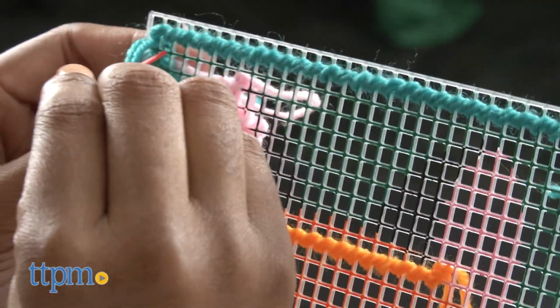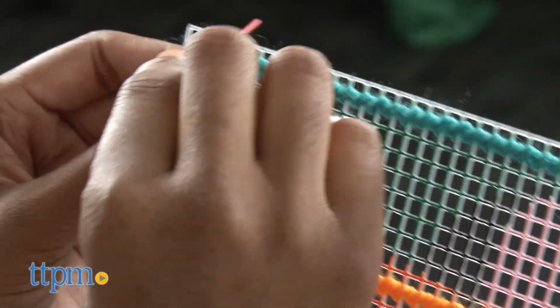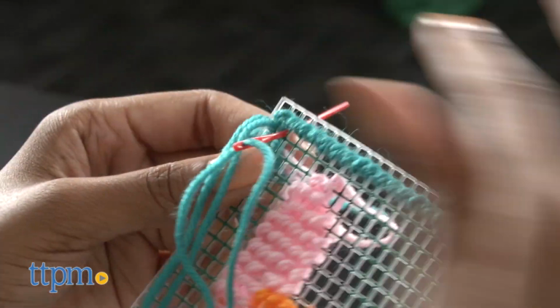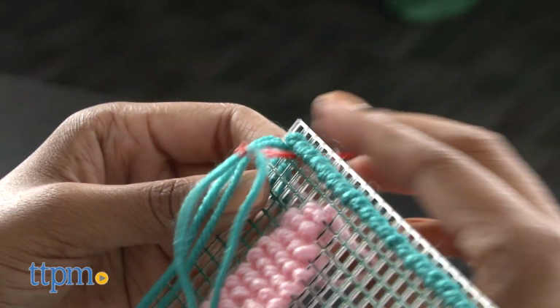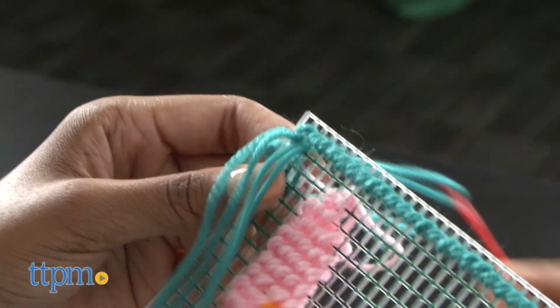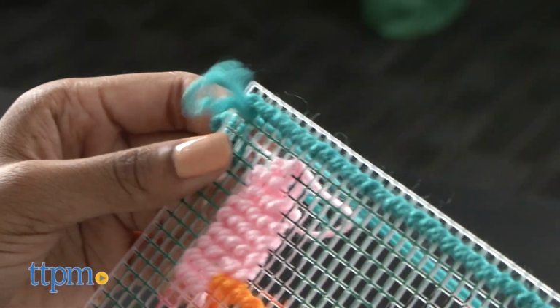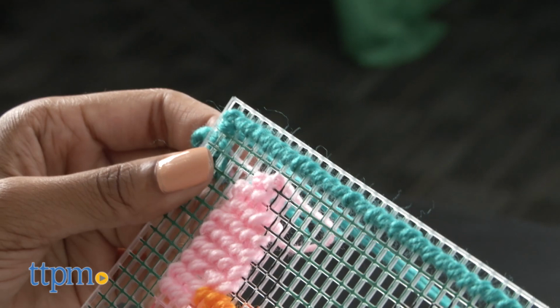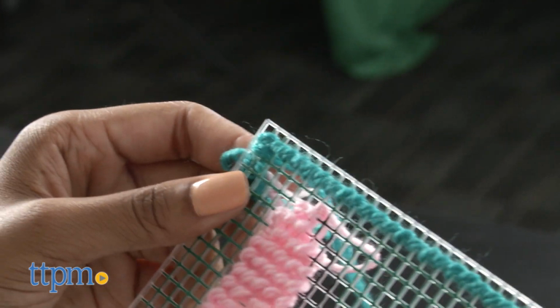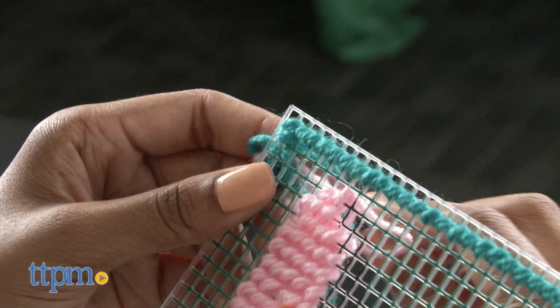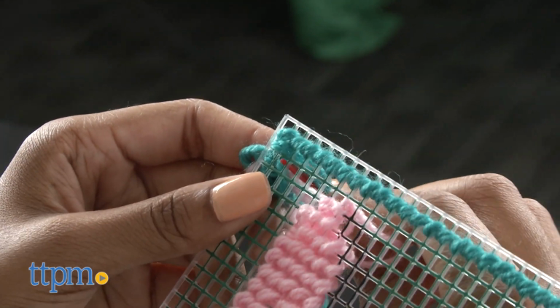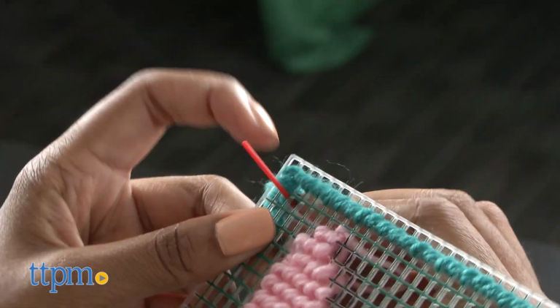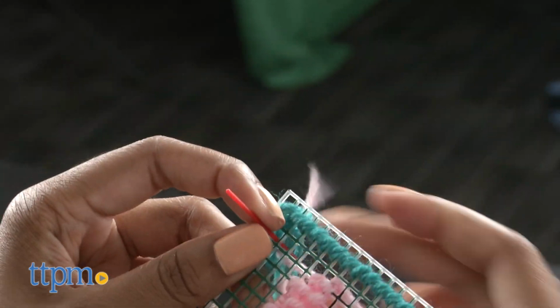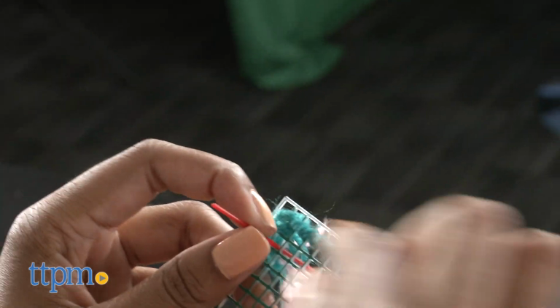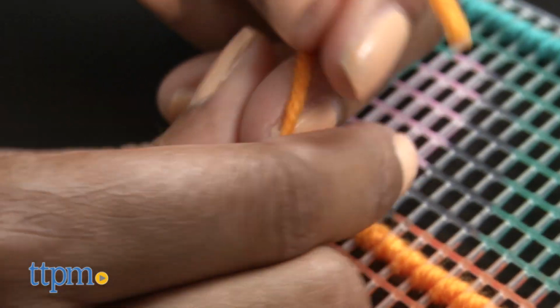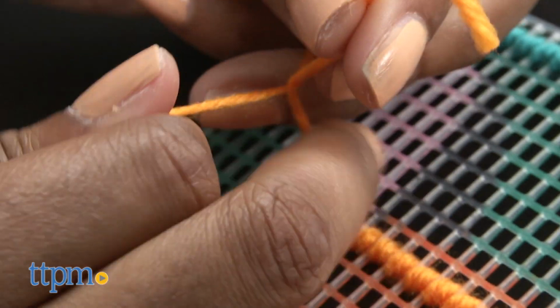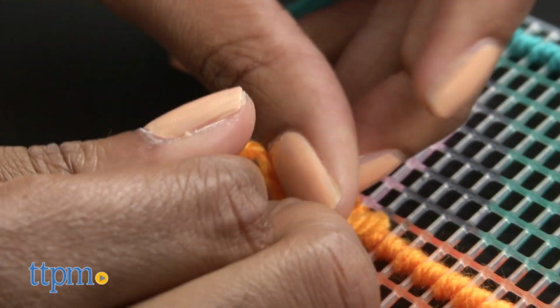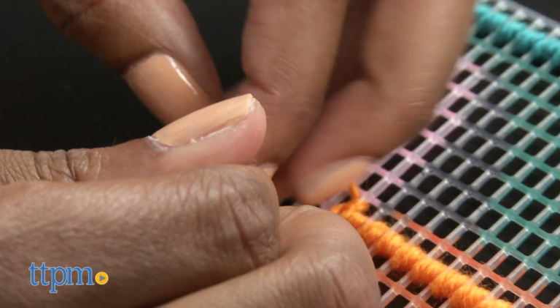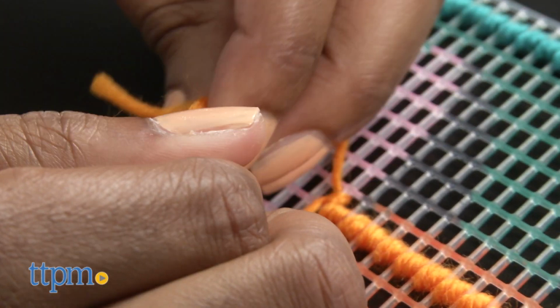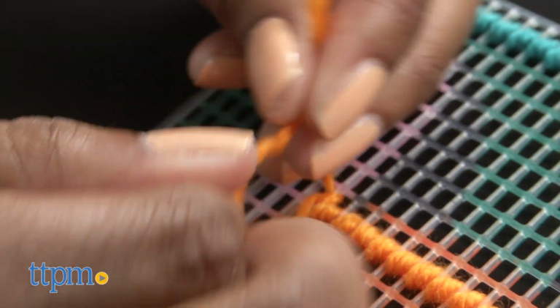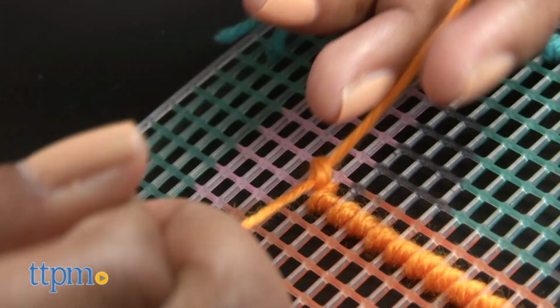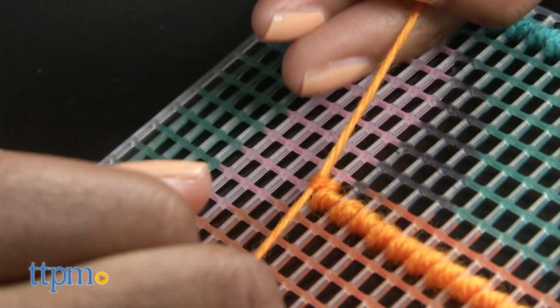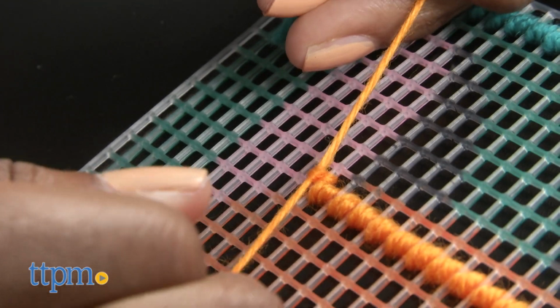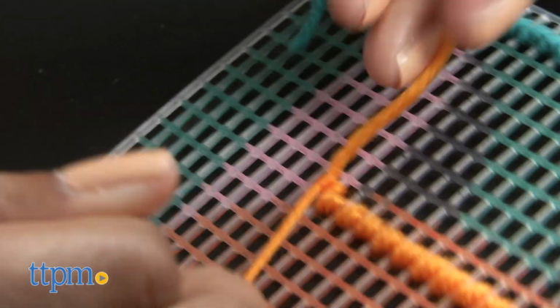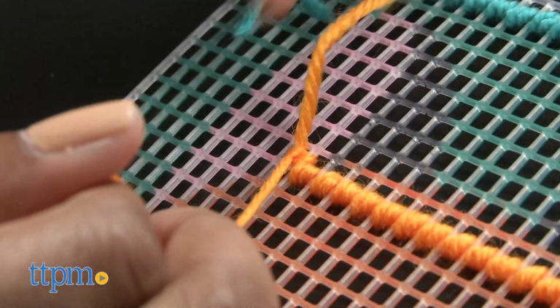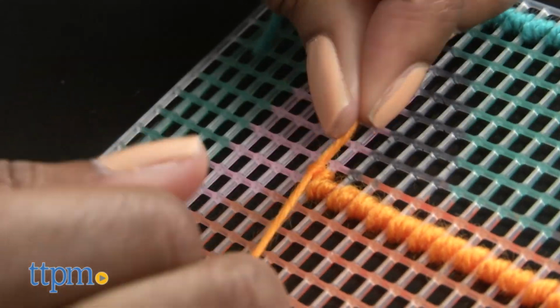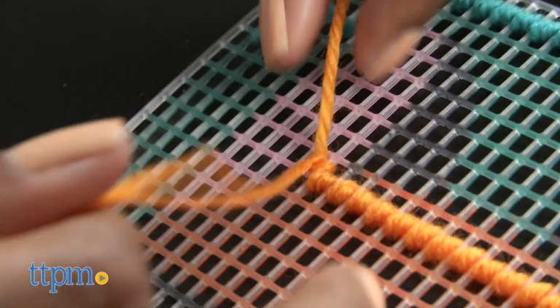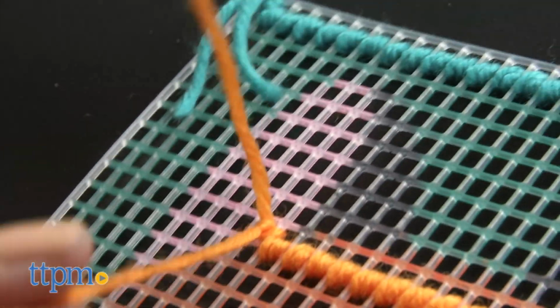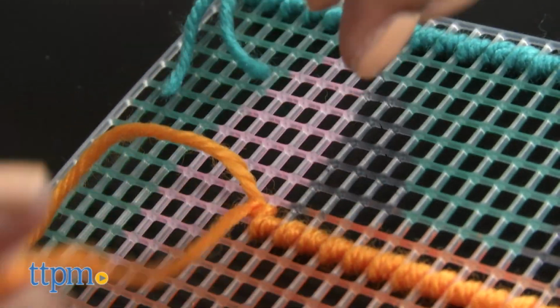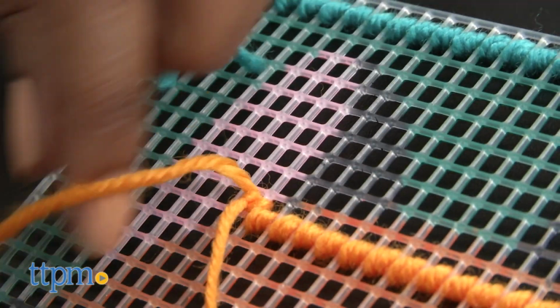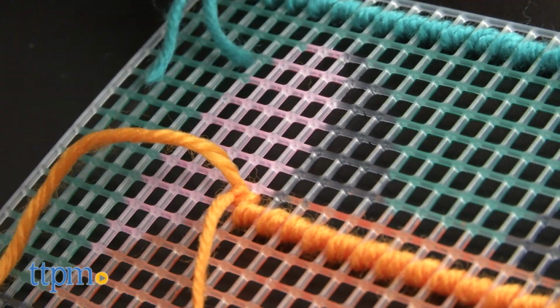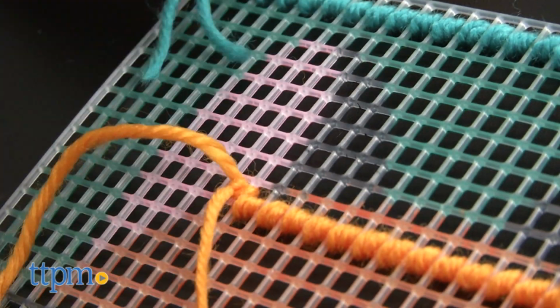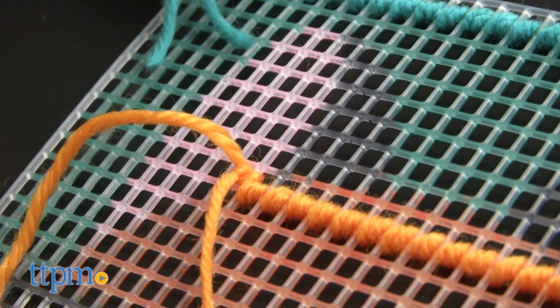Start from the left corner of the canvas and thread diagonally from back to front of canvas. When you reach the end of a row or need to switch colors, flip the canvas over and thread the needle back through the last stitch and tie off the yarn.